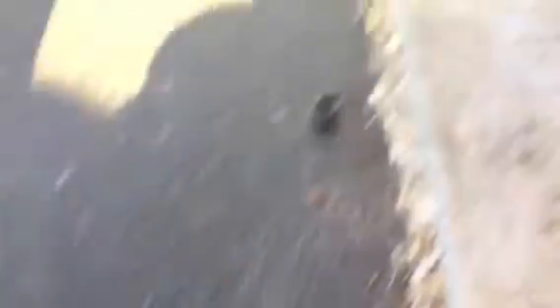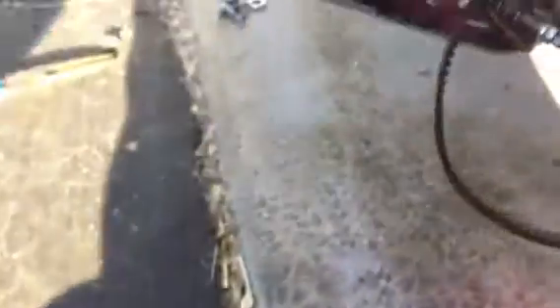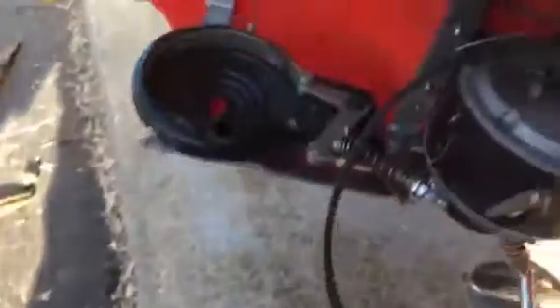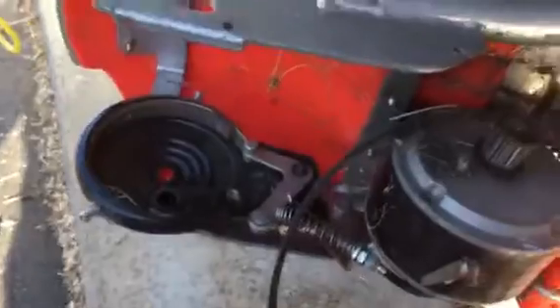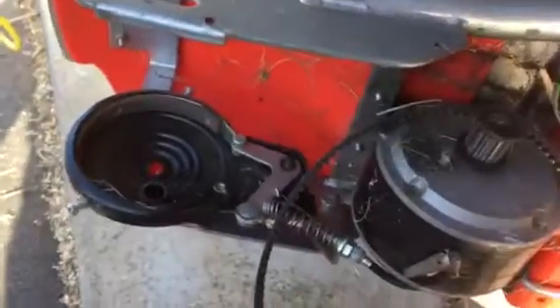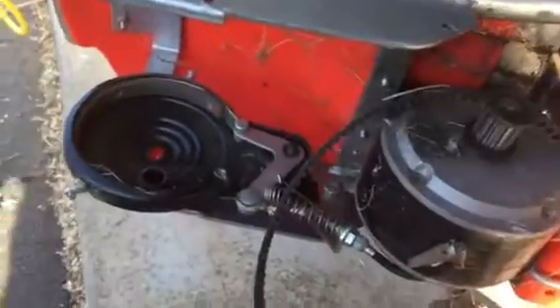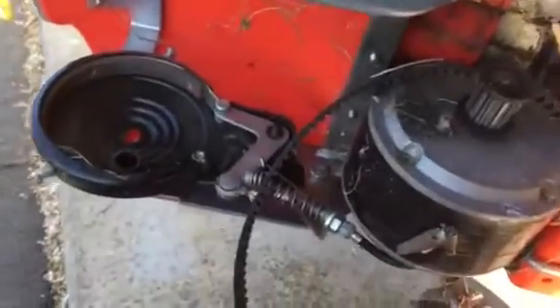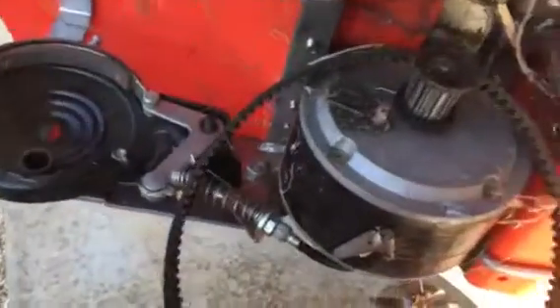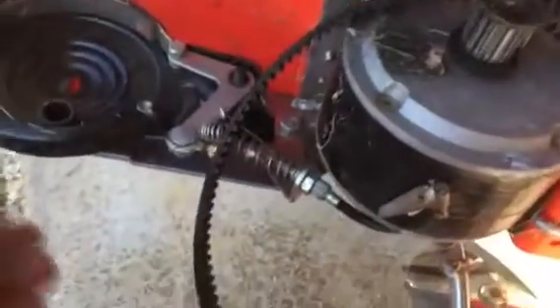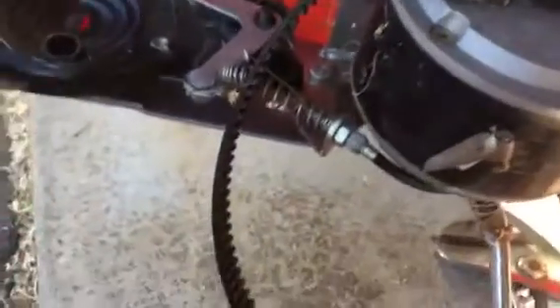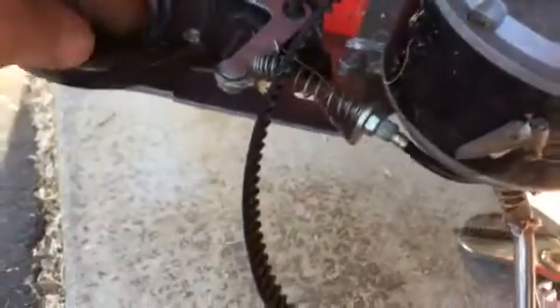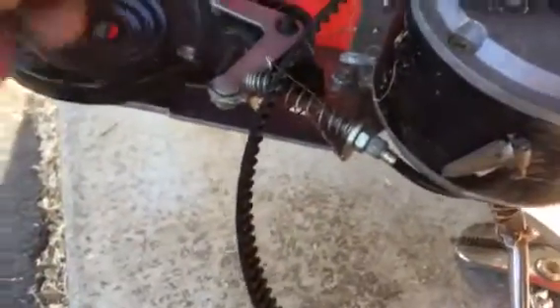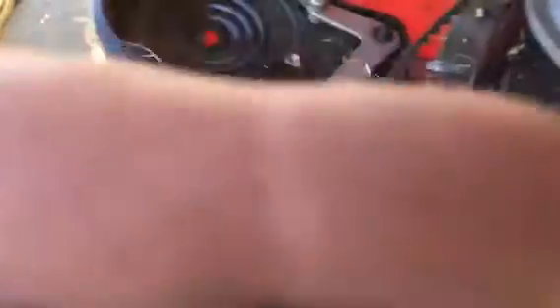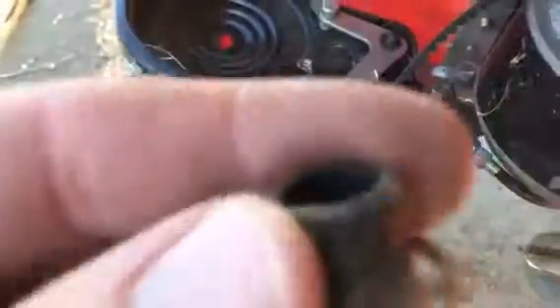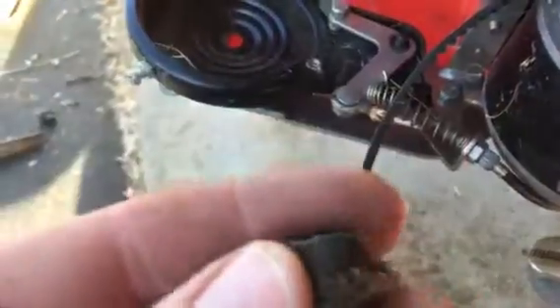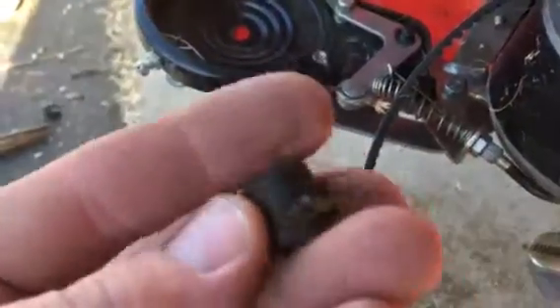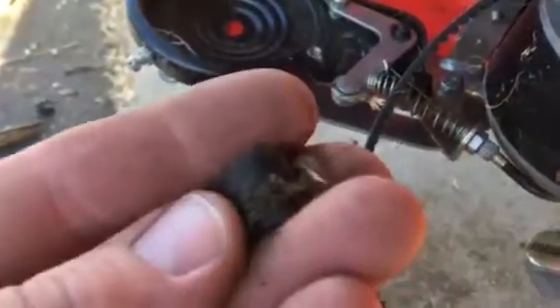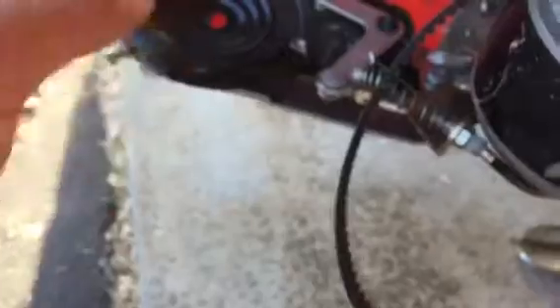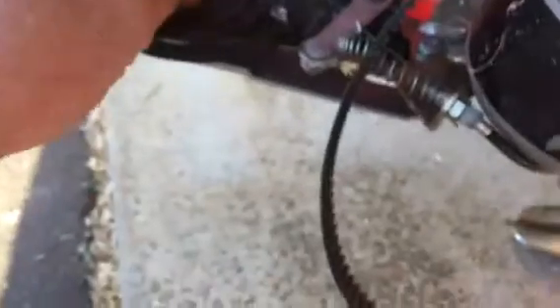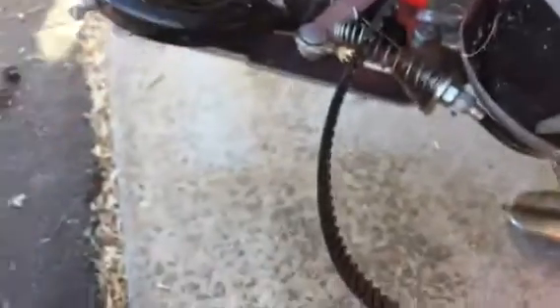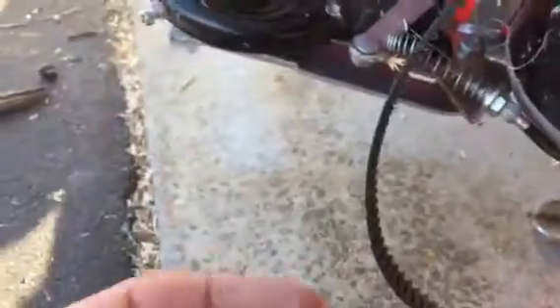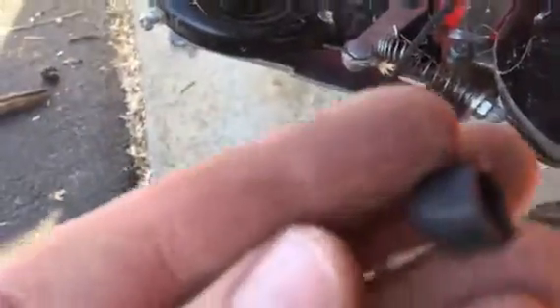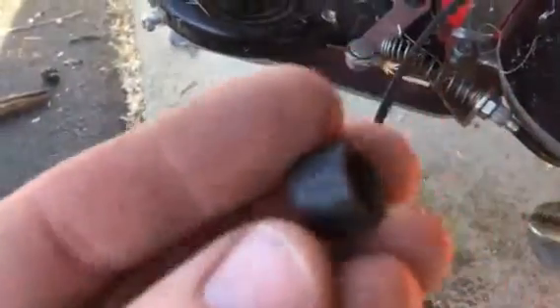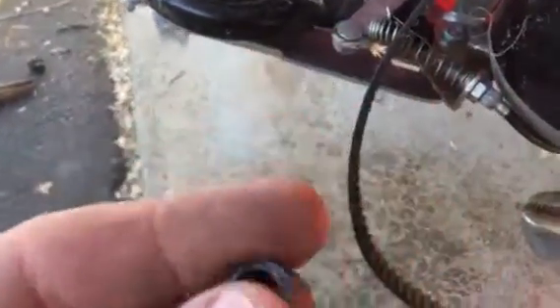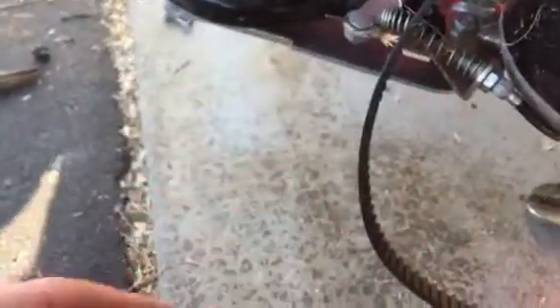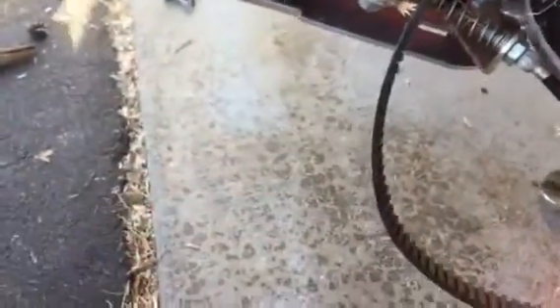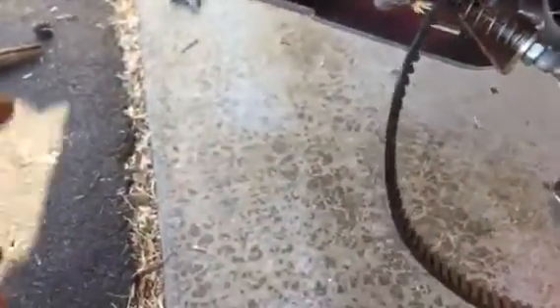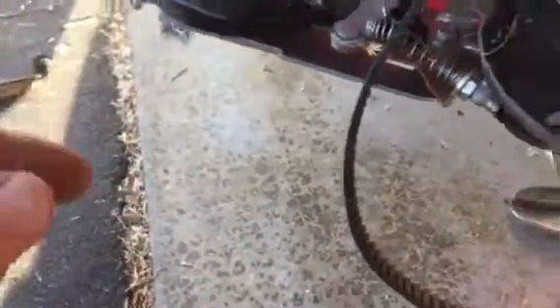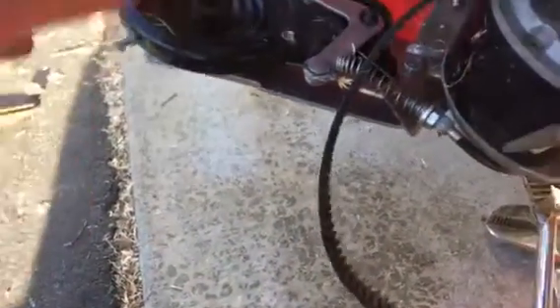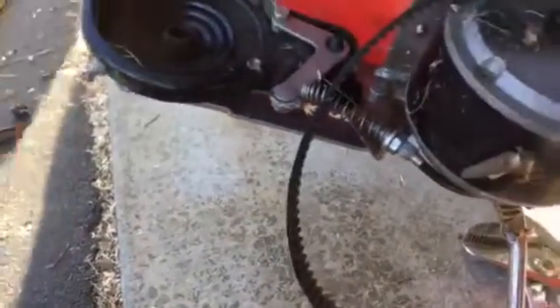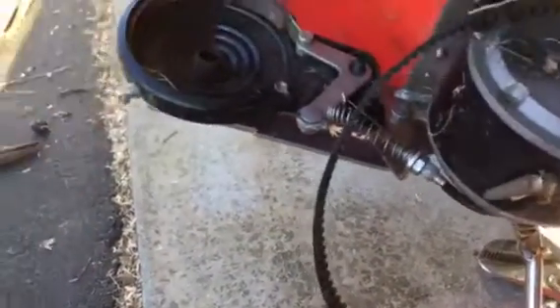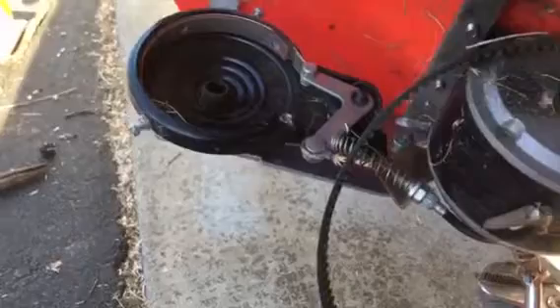Then put everything back together. When you're taking it apart, make sure you know where all of these washers, spacers, nuts and bolts go.